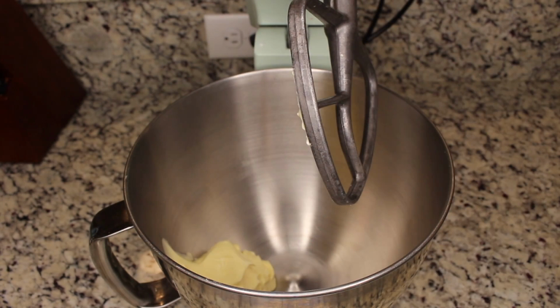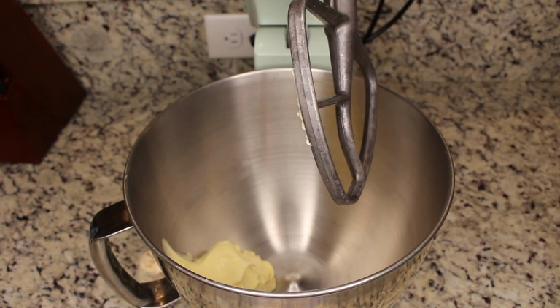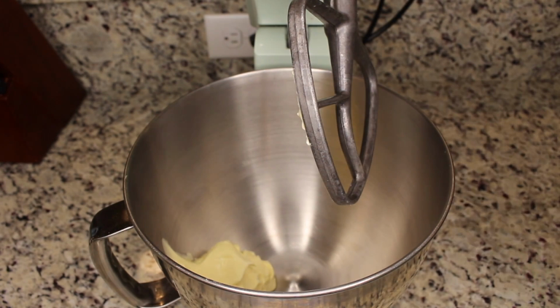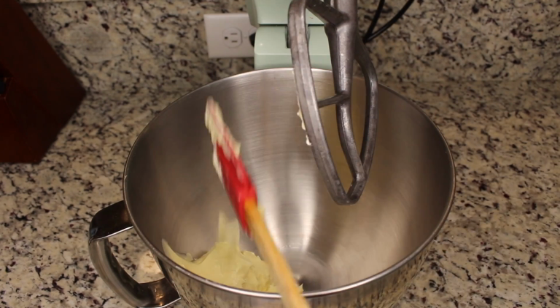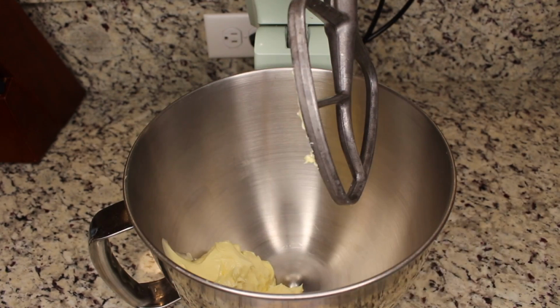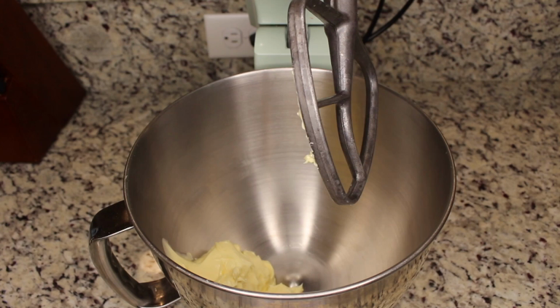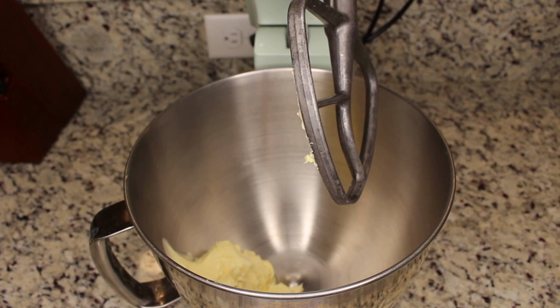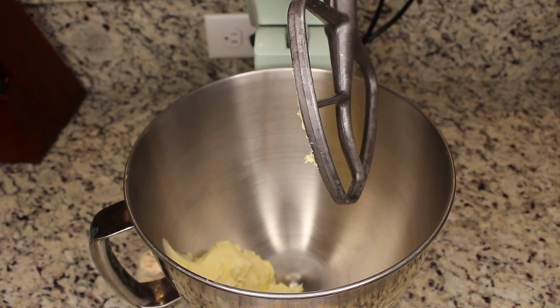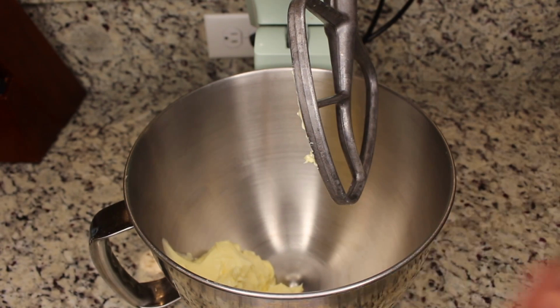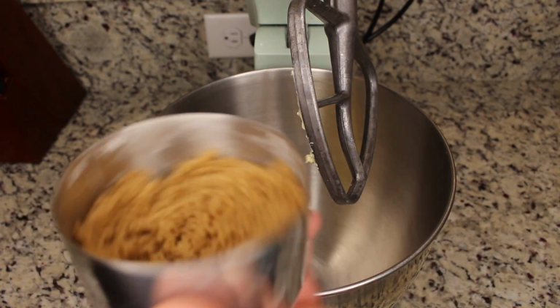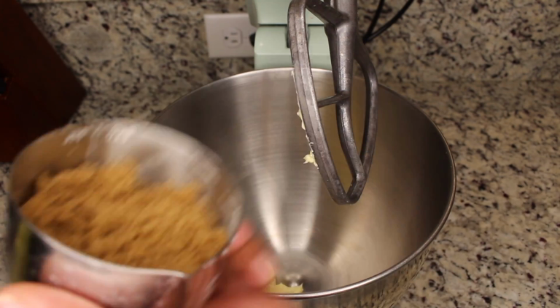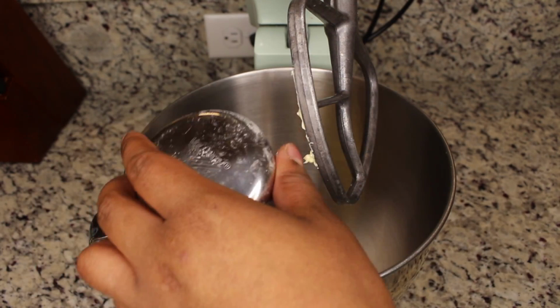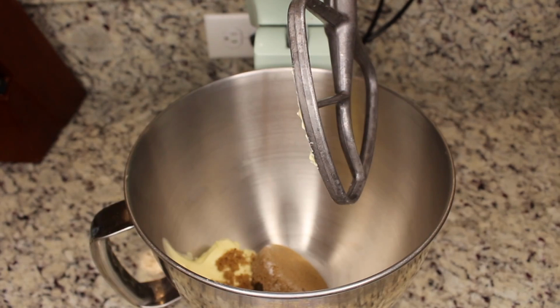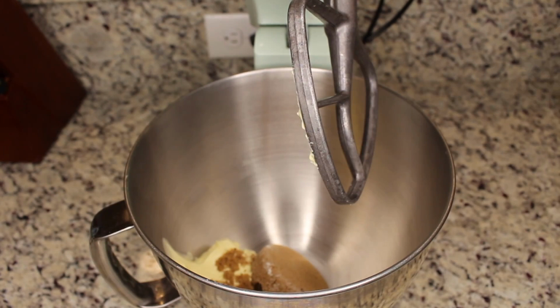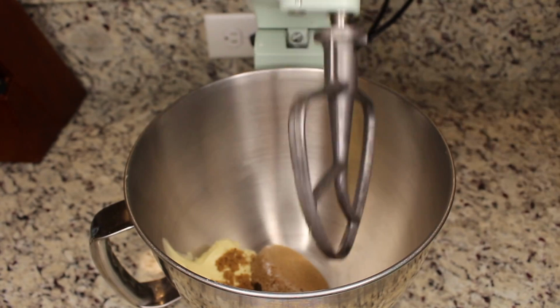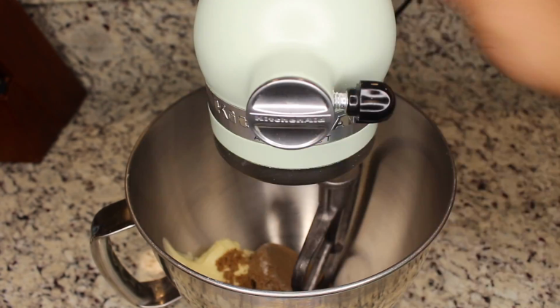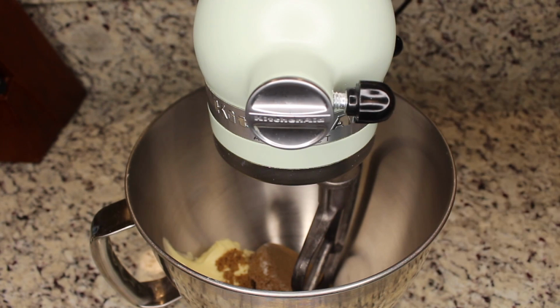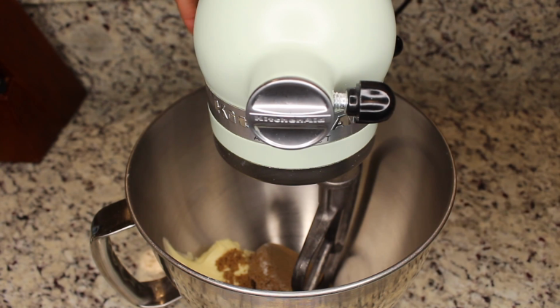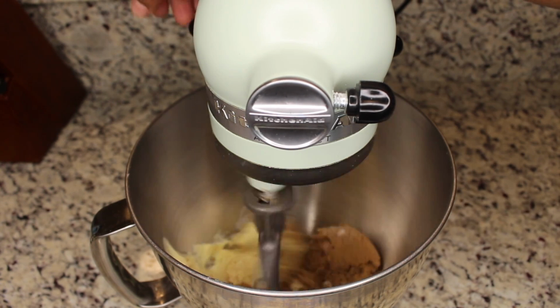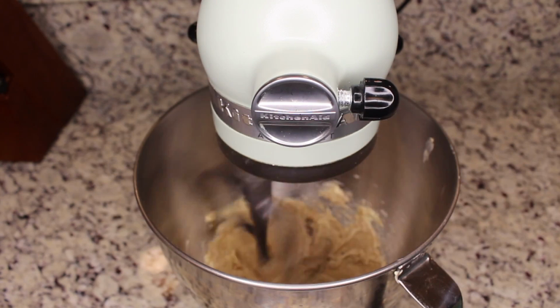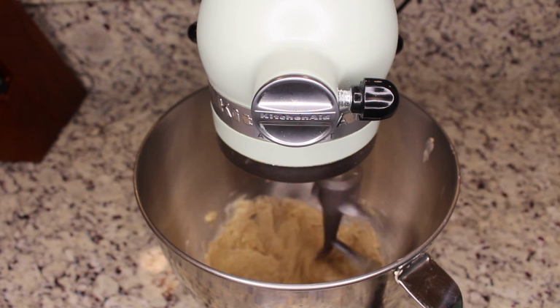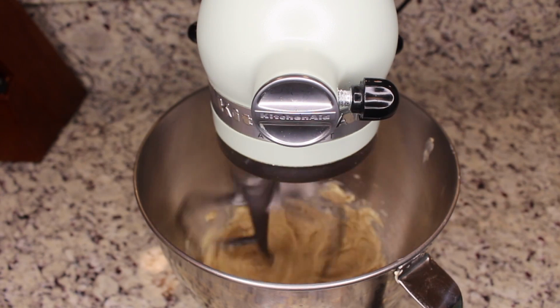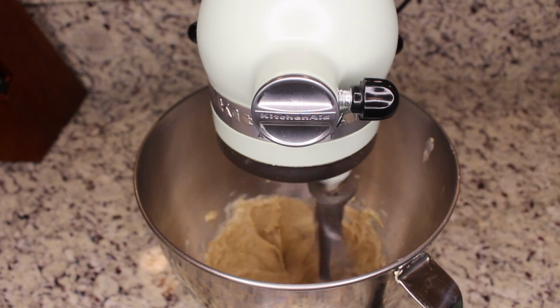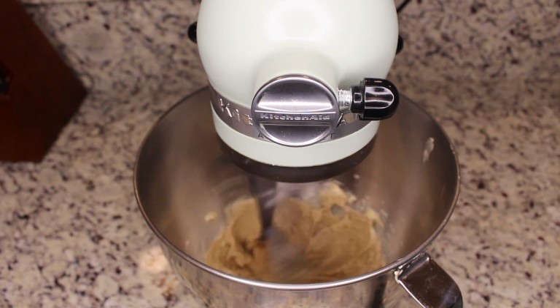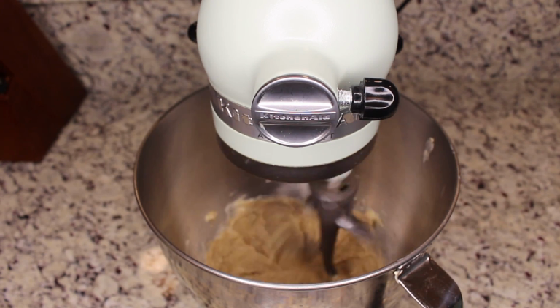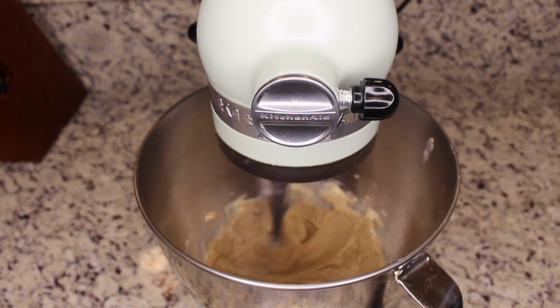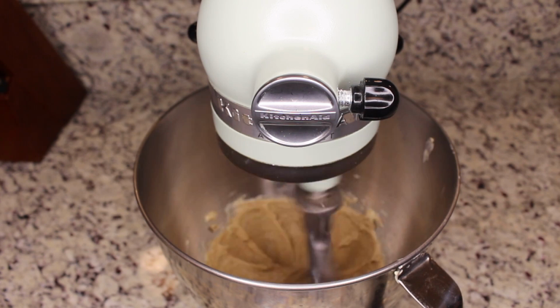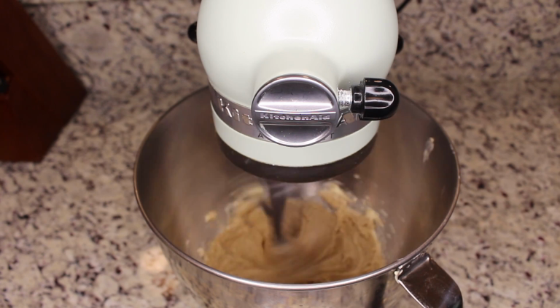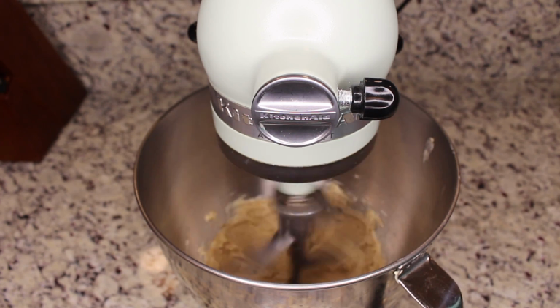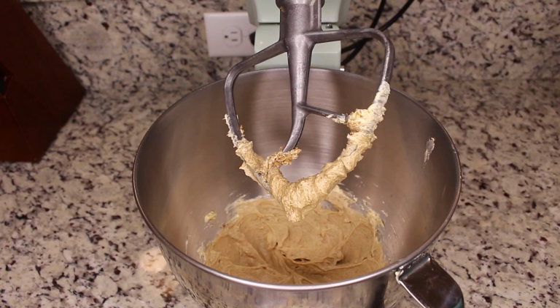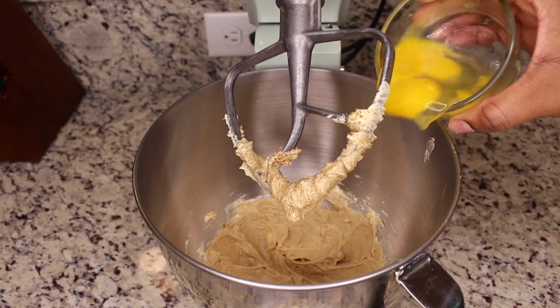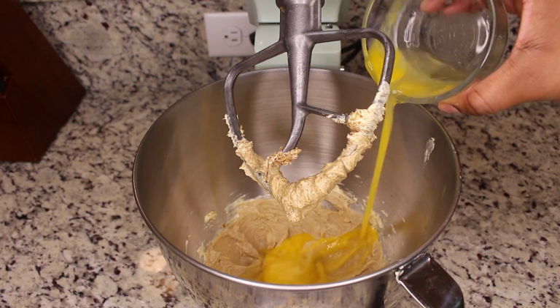Now we're going to begin to cream together our butter and our brown sugar.